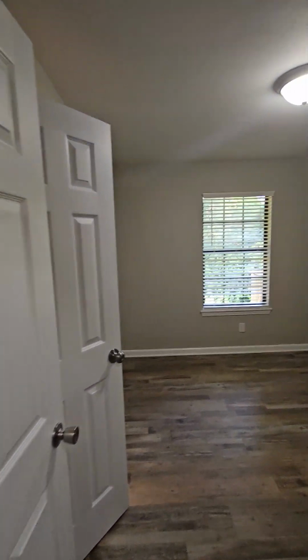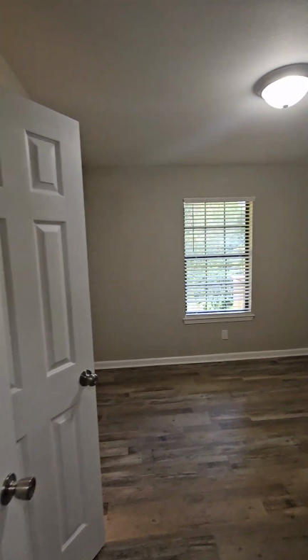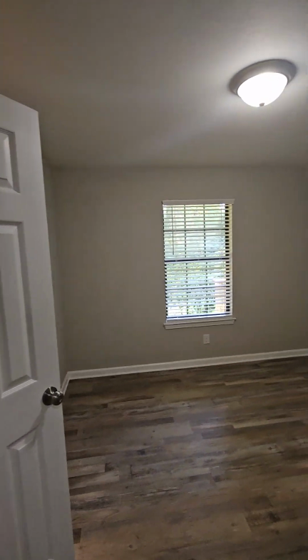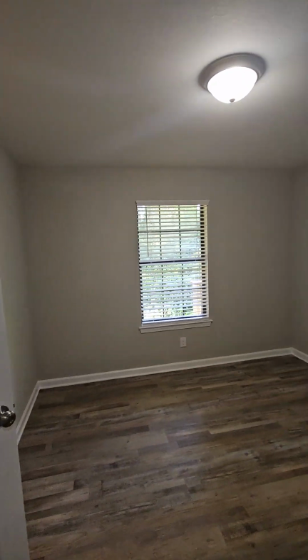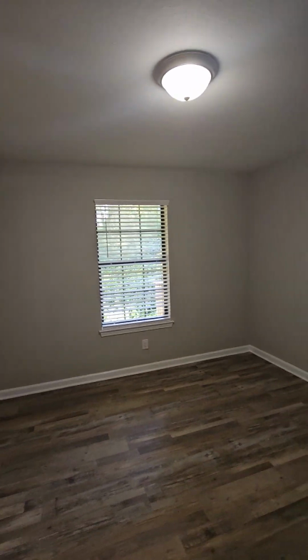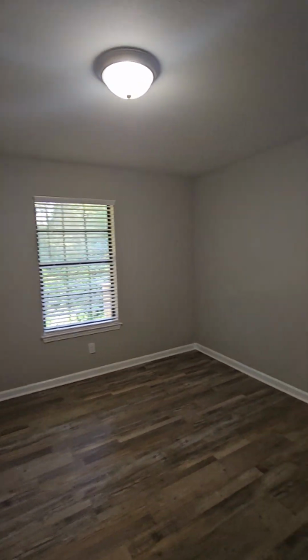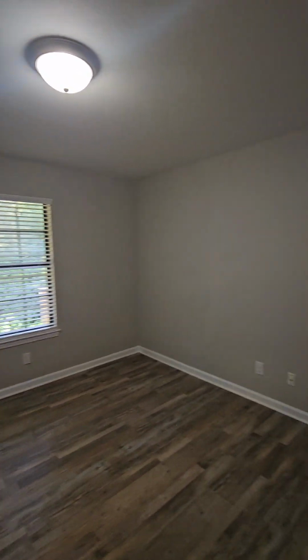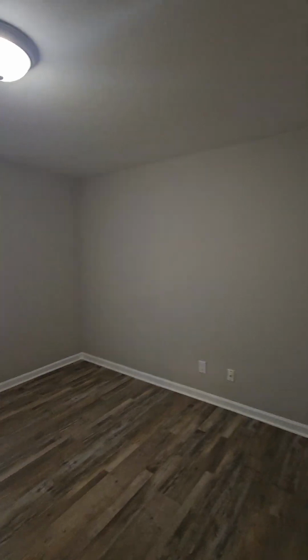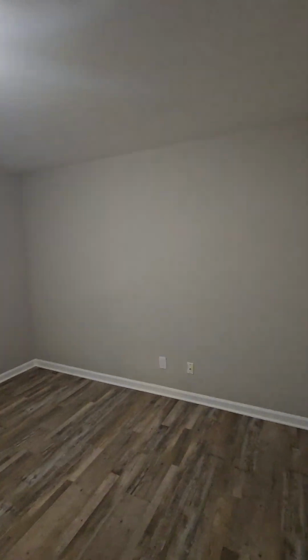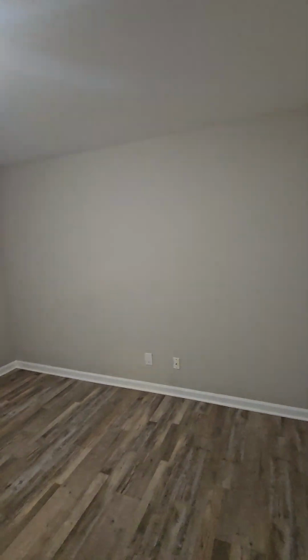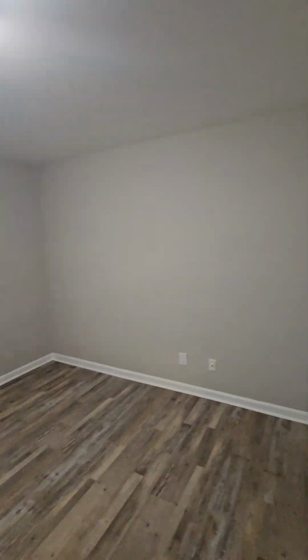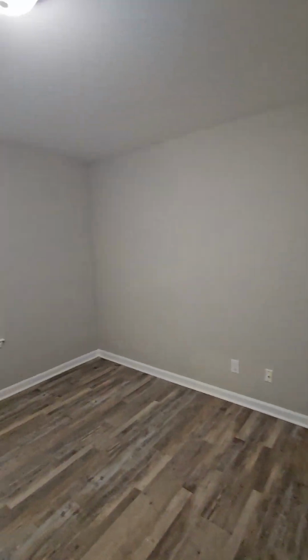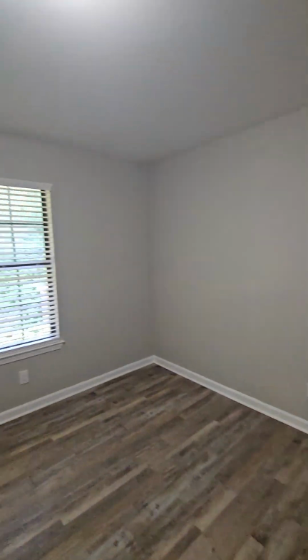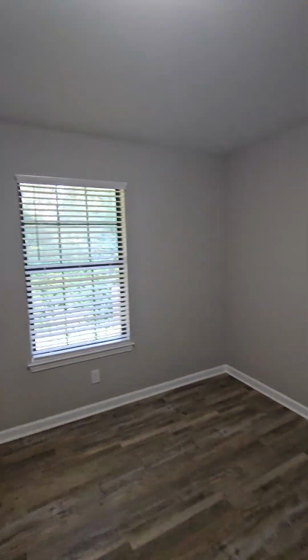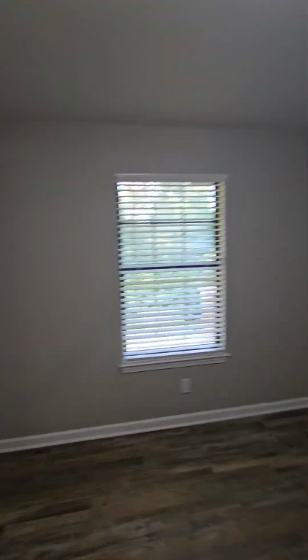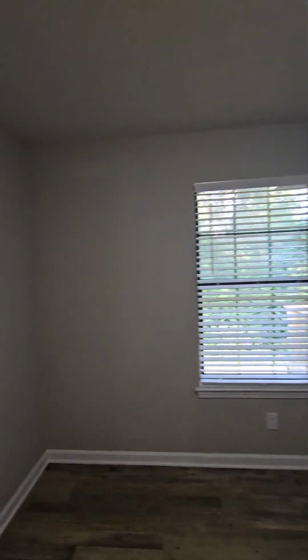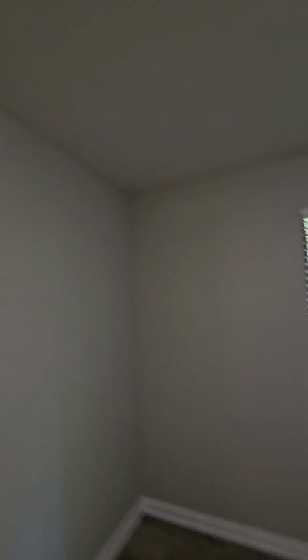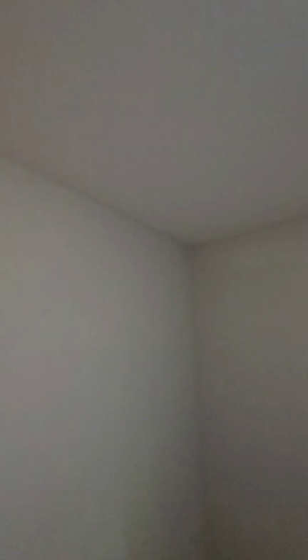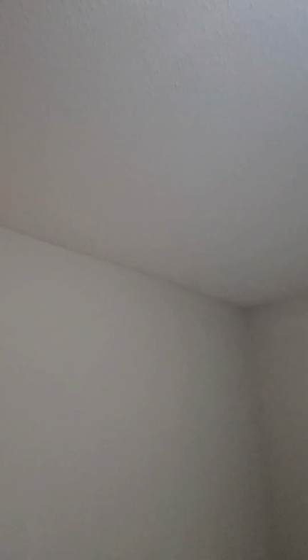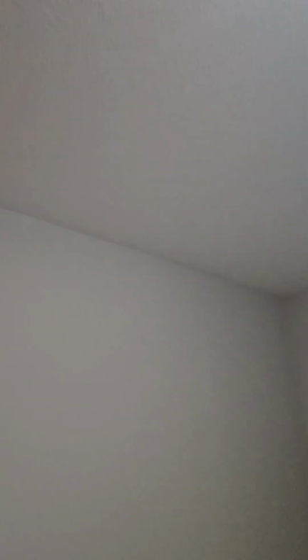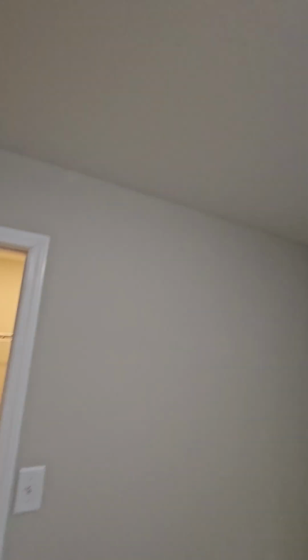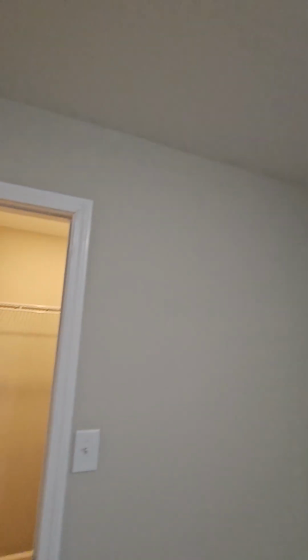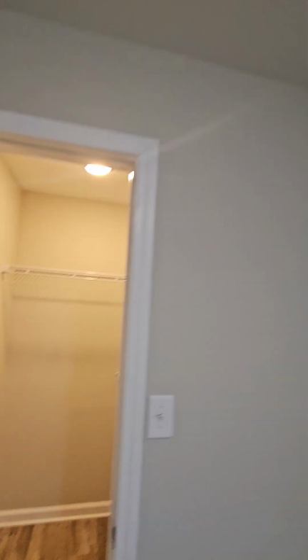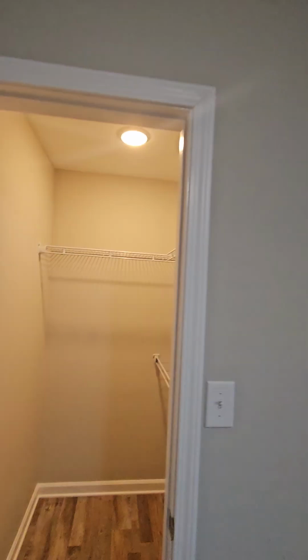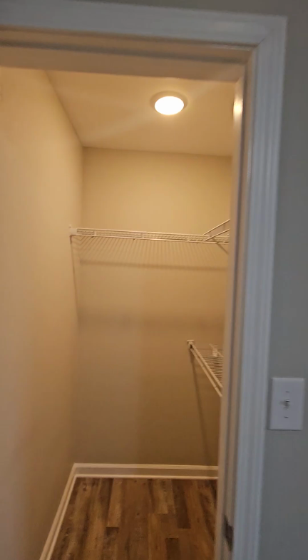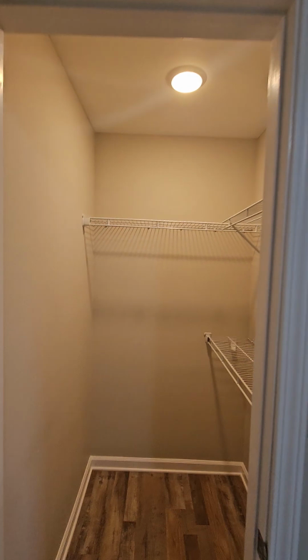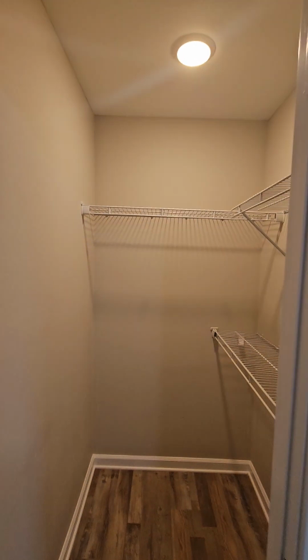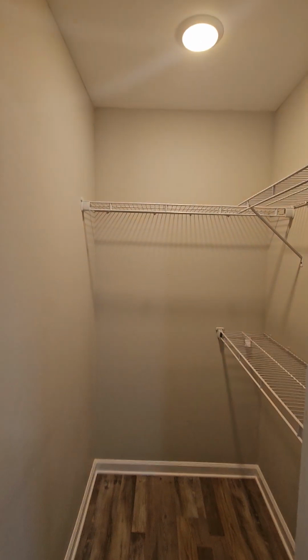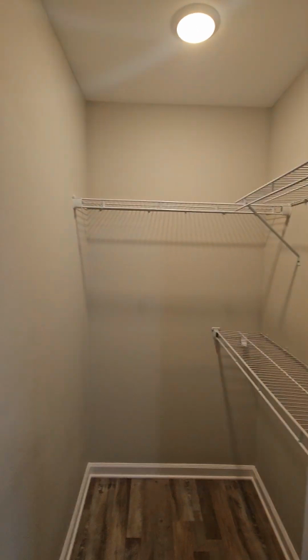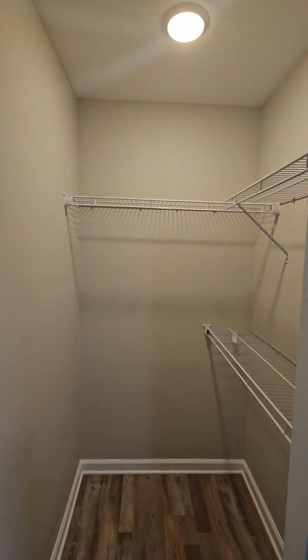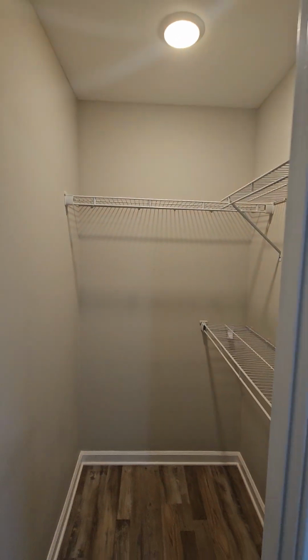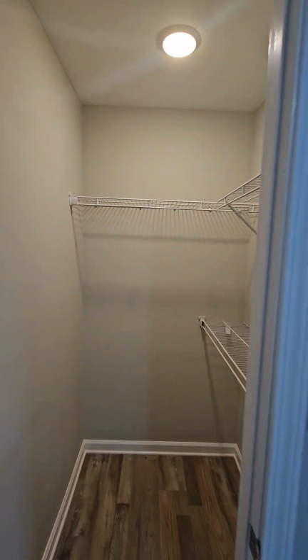This is the second bedroom. They've even gotten rid of the popcorn on the ceilings. This has a nice little walk-in closet.